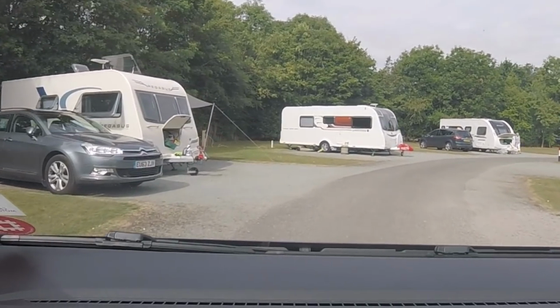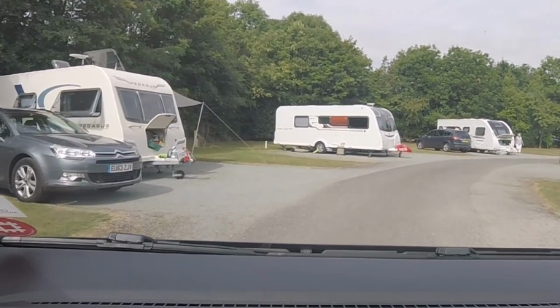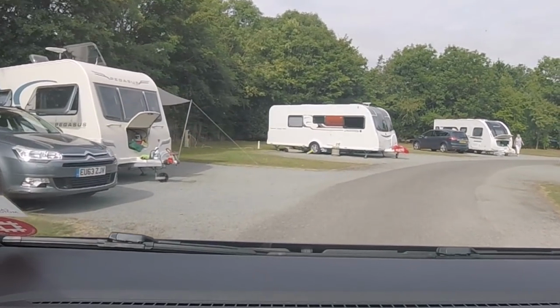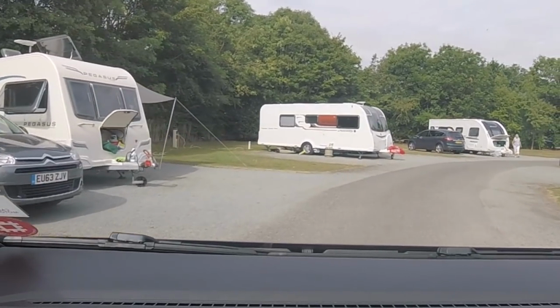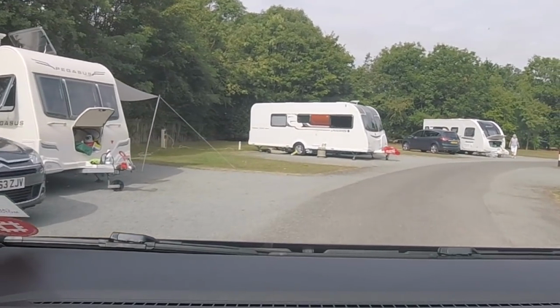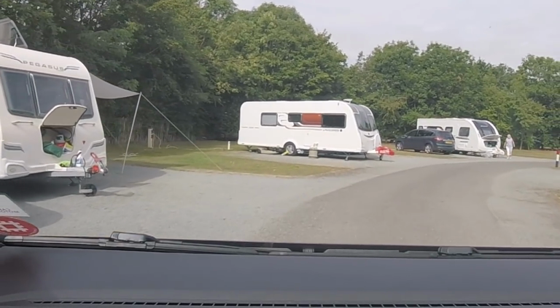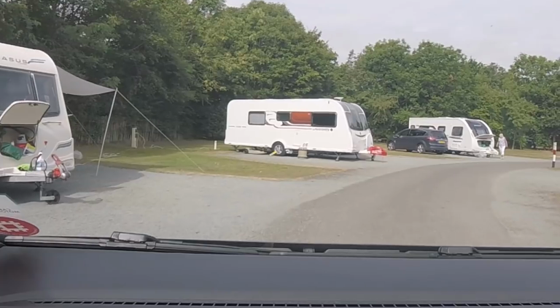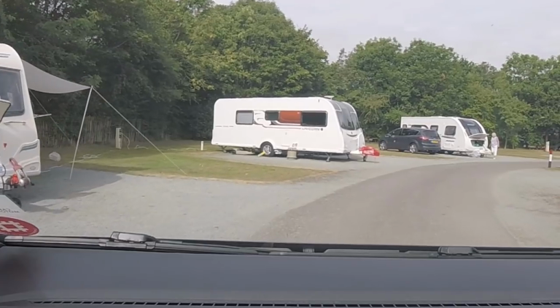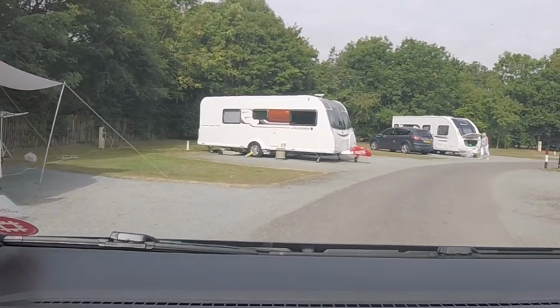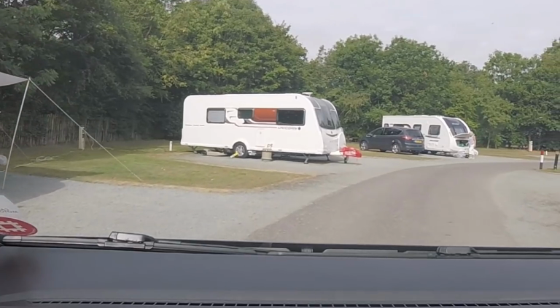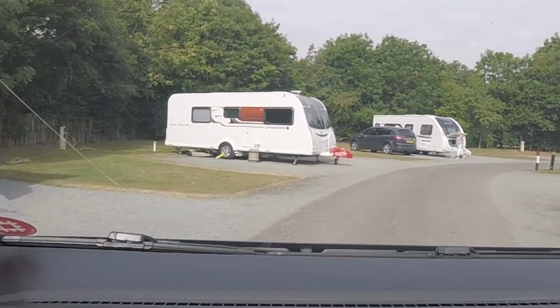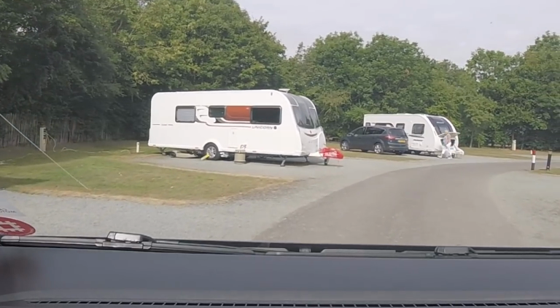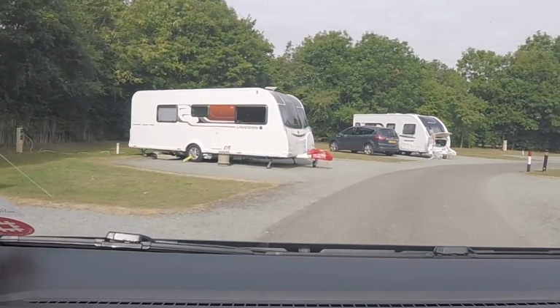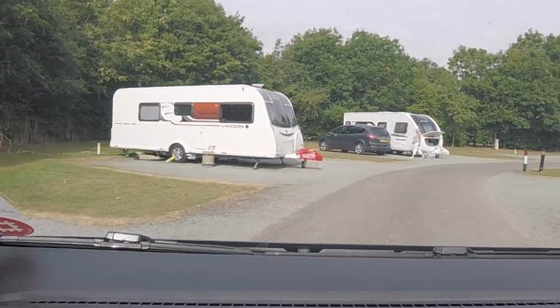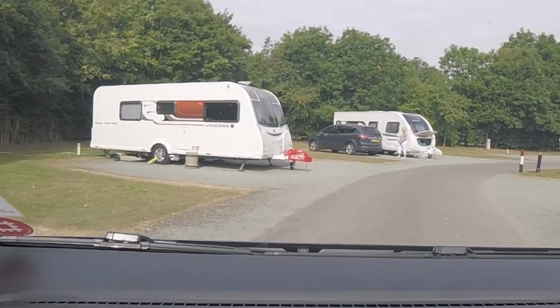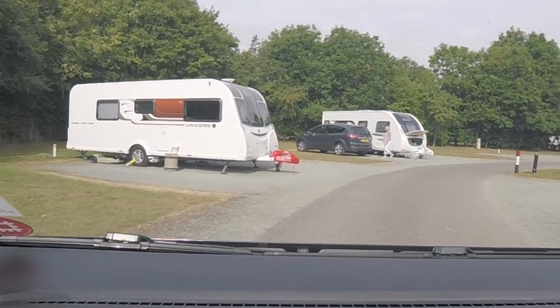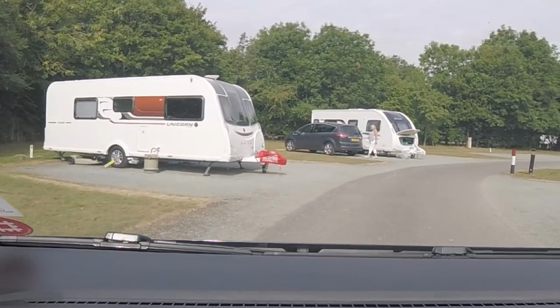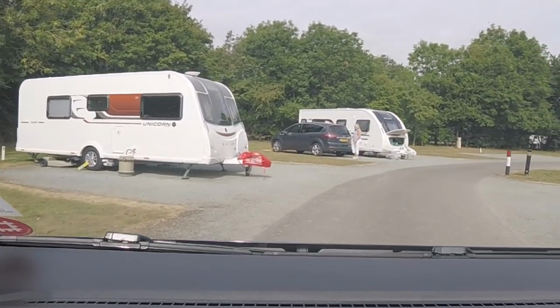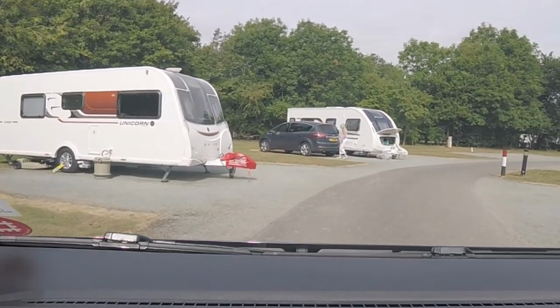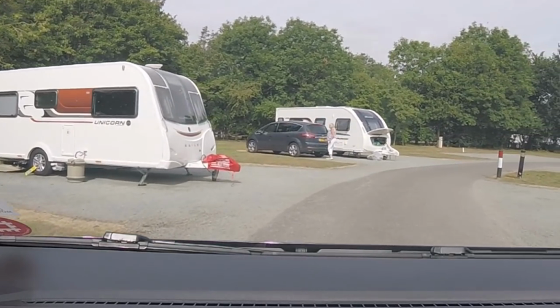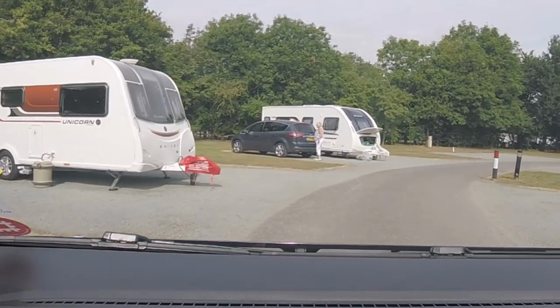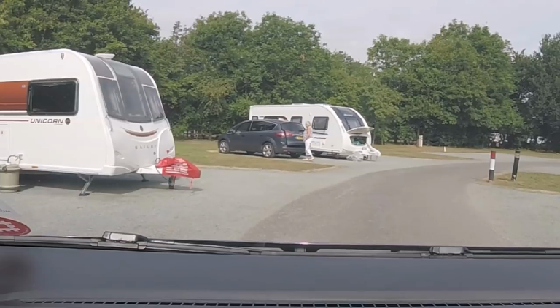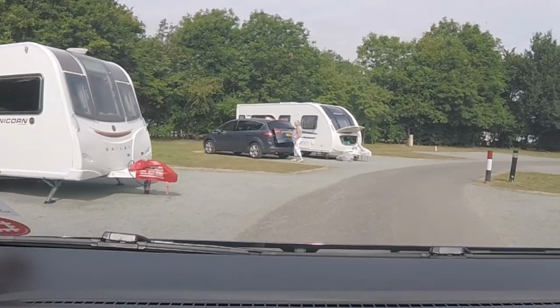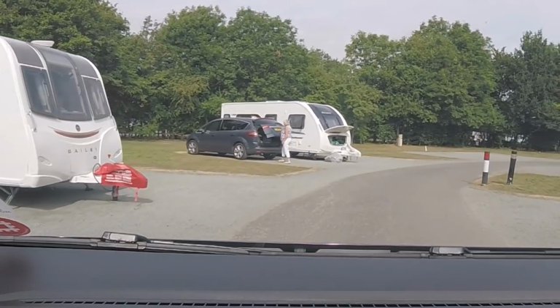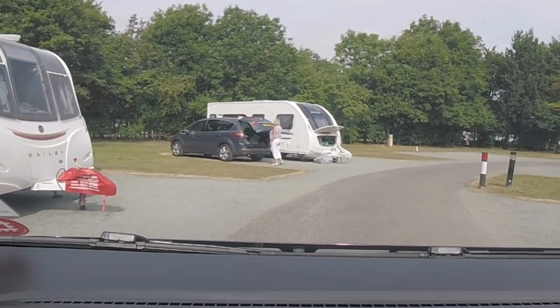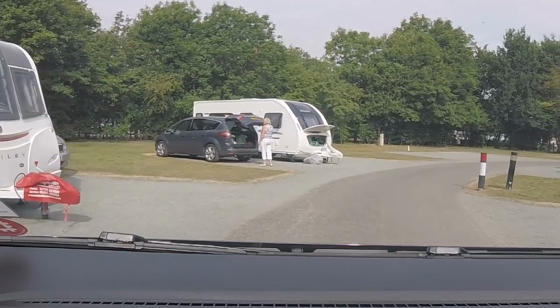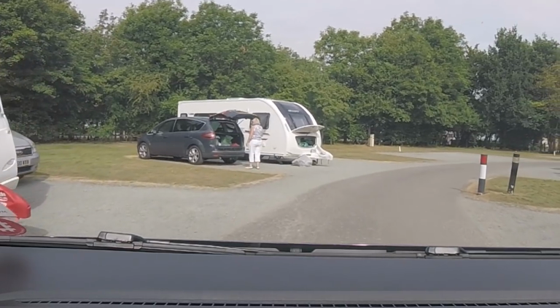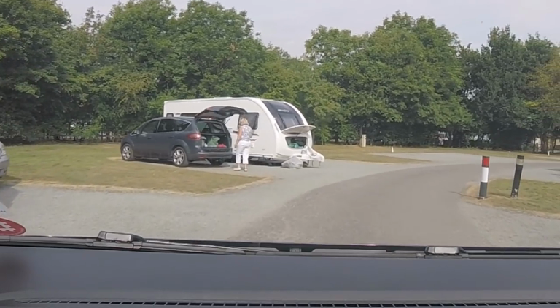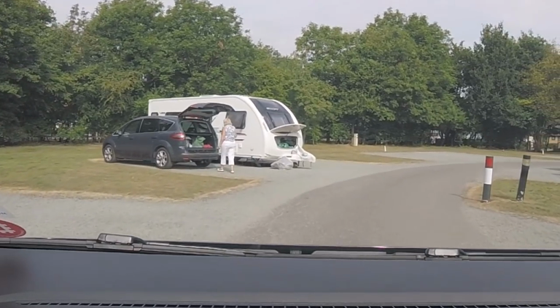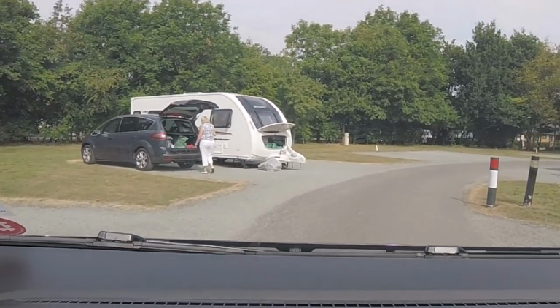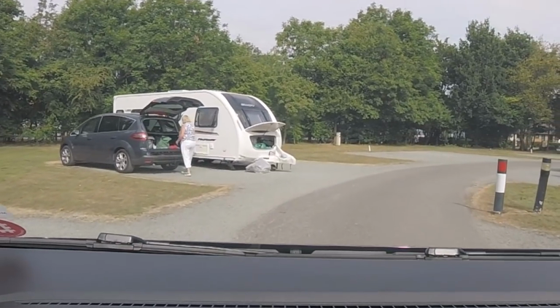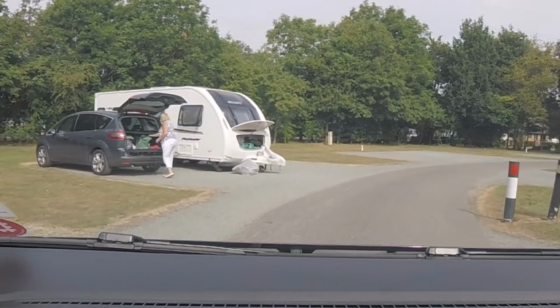We're going to have a chat to Glyn a little bit later about his caravan — he's had it a couple of months now. See what he likes, what he's found out about it. A user's report in fact. So here we are back at our pitch.